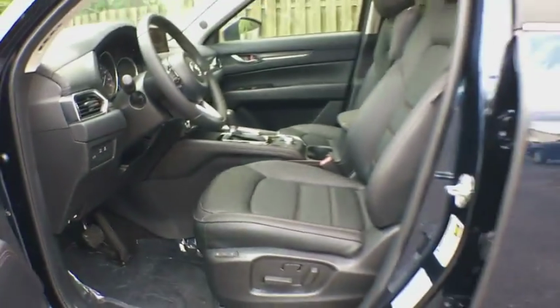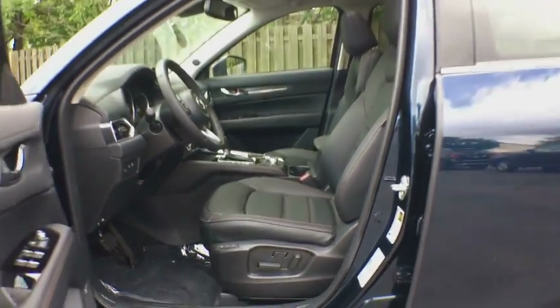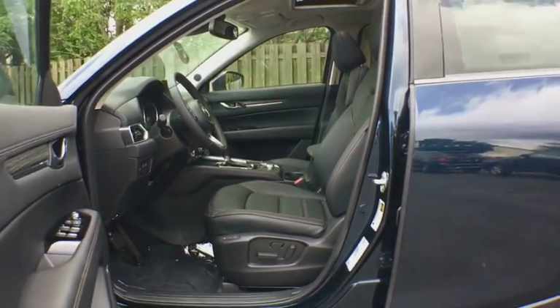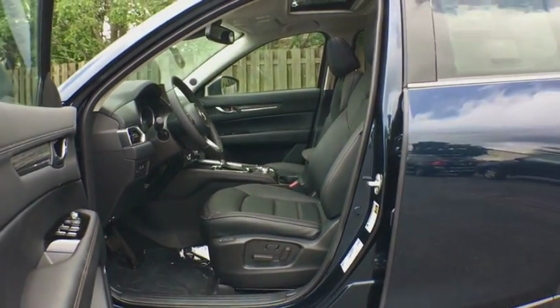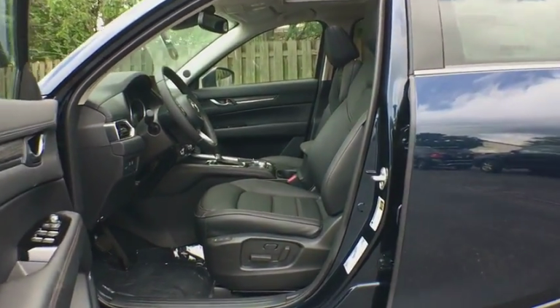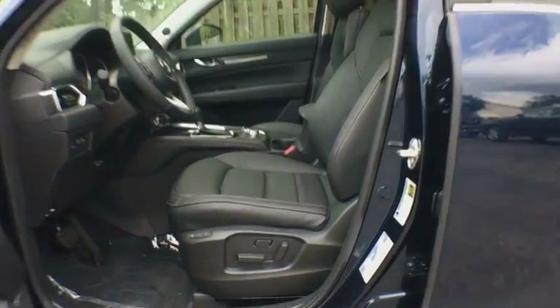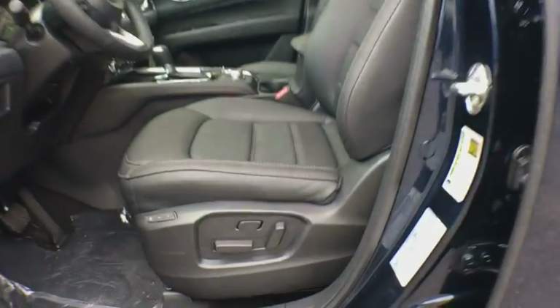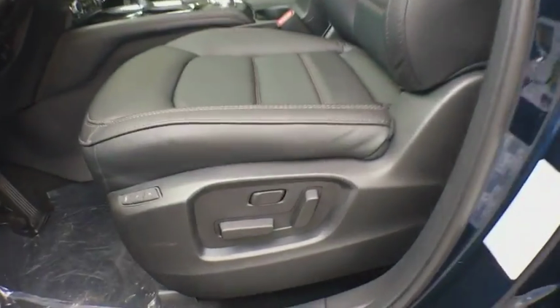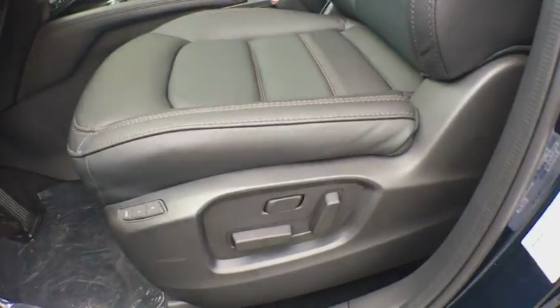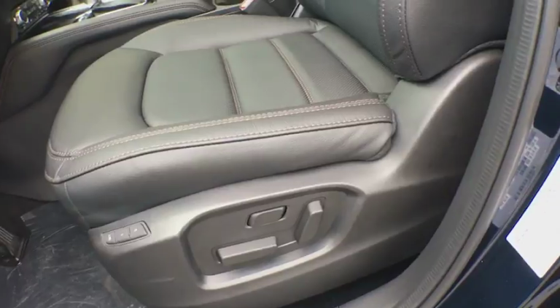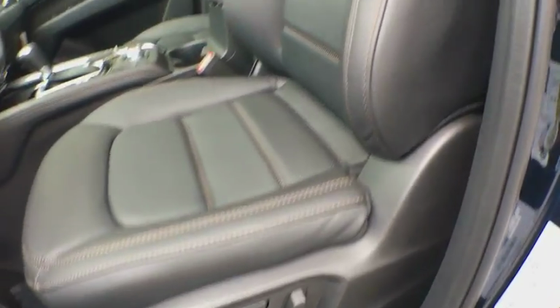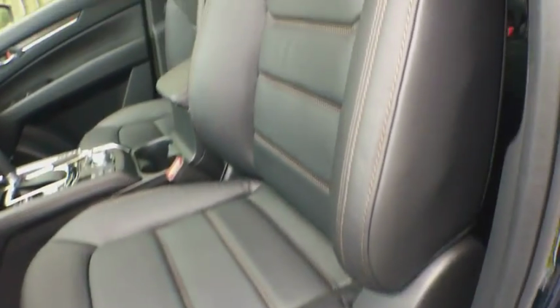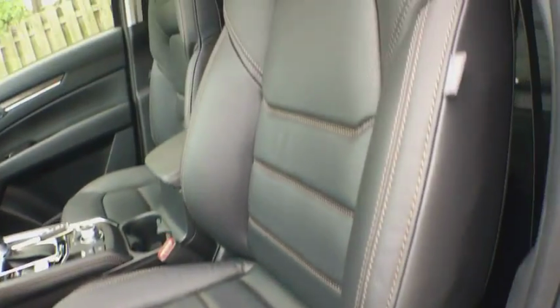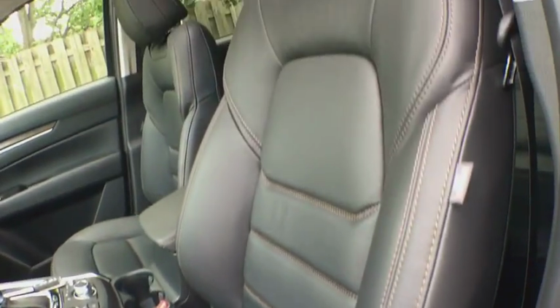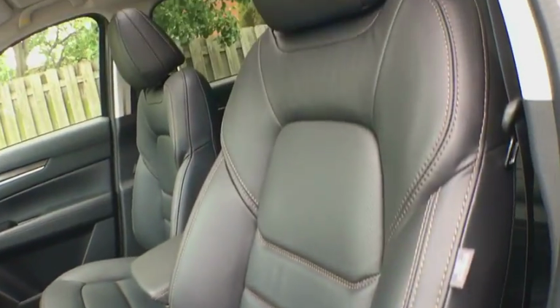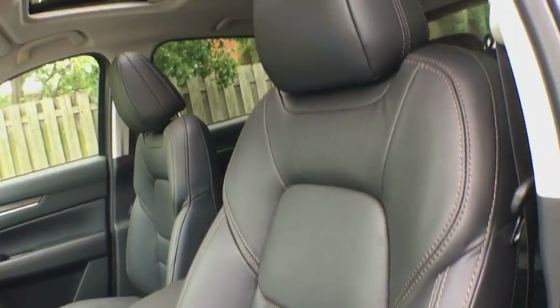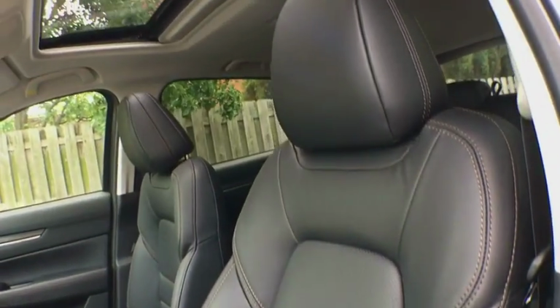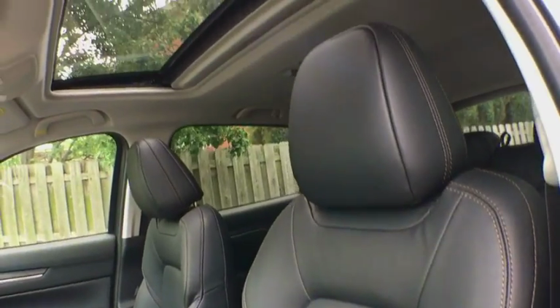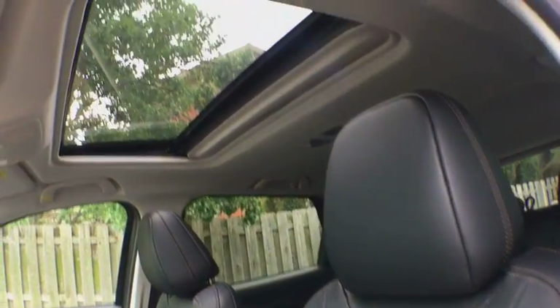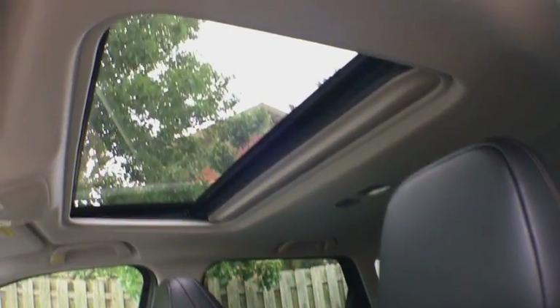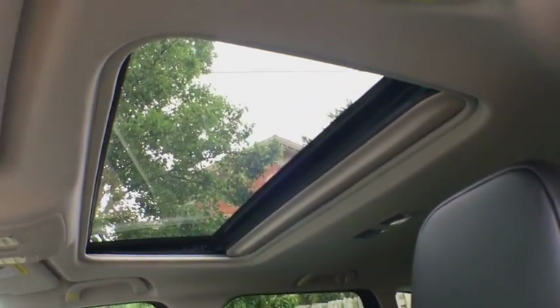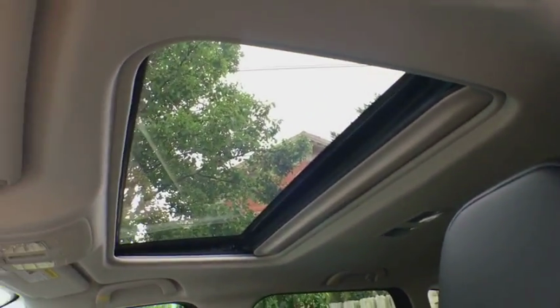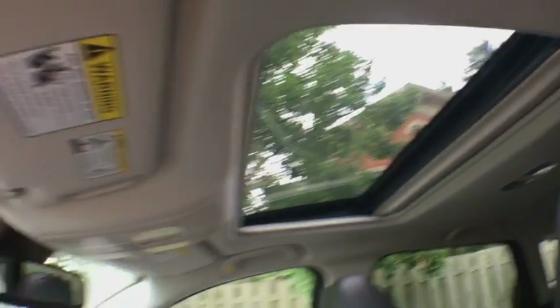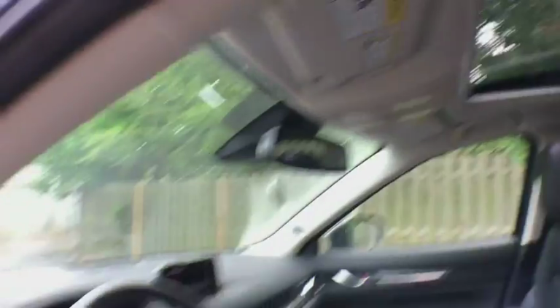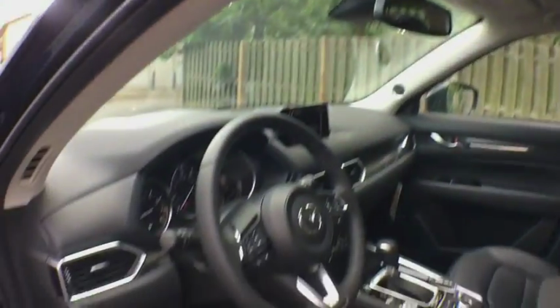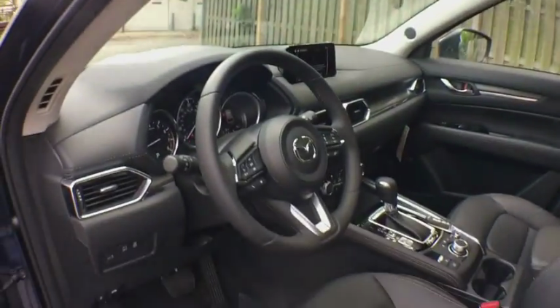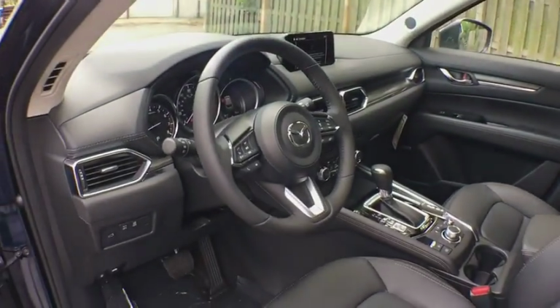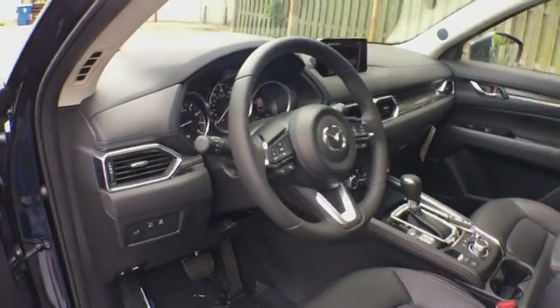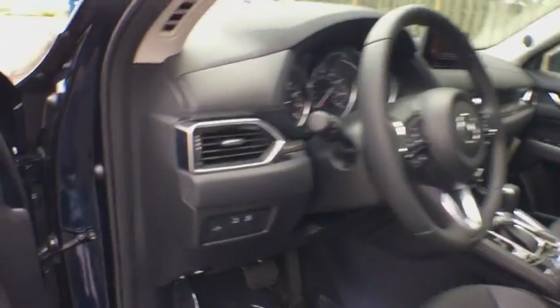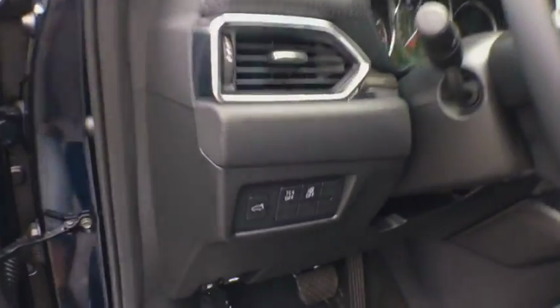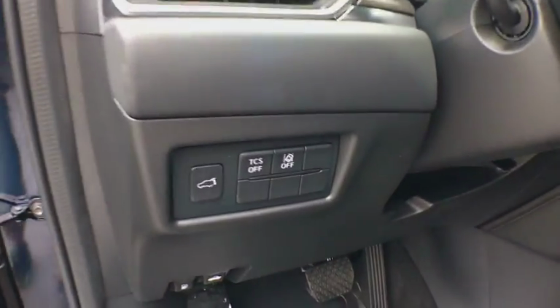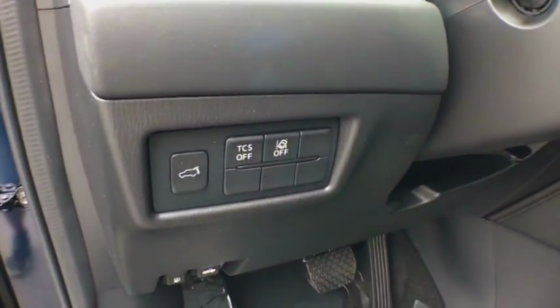Power steering, adjustable steering wheel, cruise control, aluminum wheels, four-wheel disc brakes, keyless start. A vehicle like this doesn't come along every day. Come in and get it before someone else does.